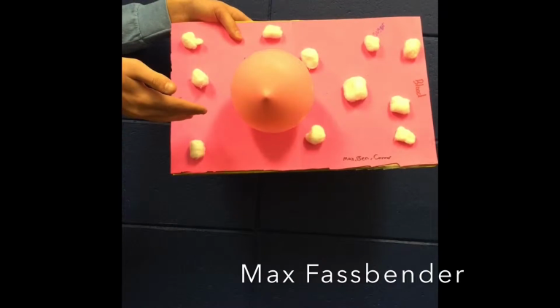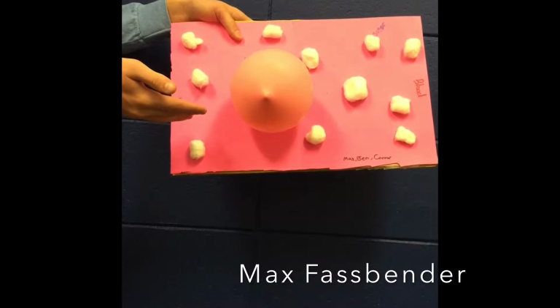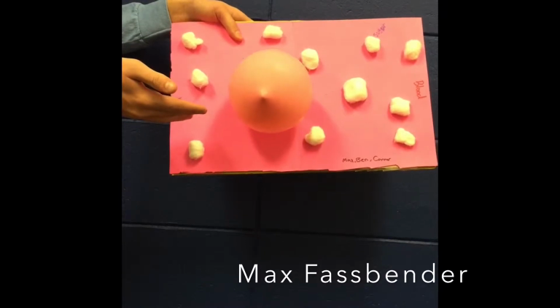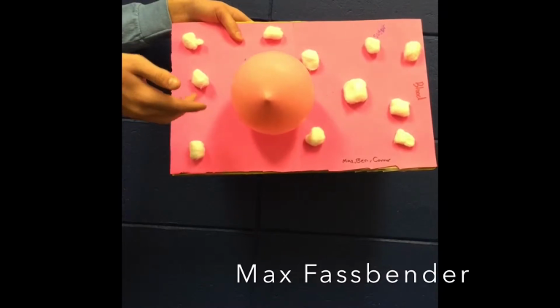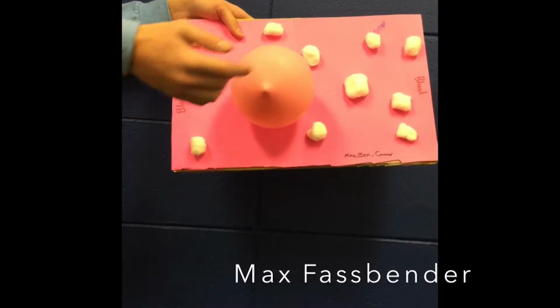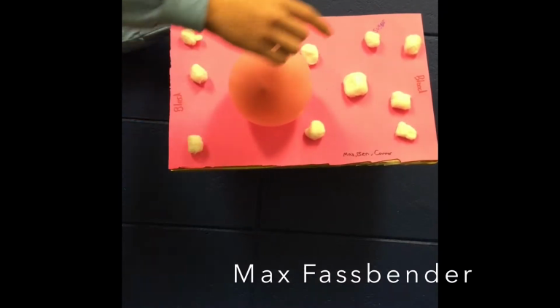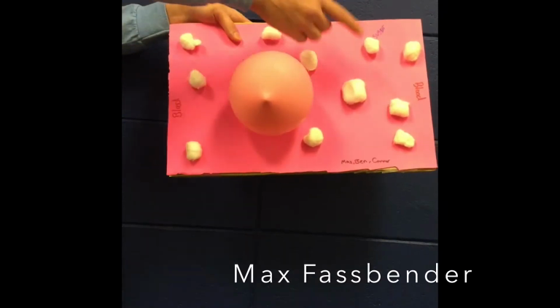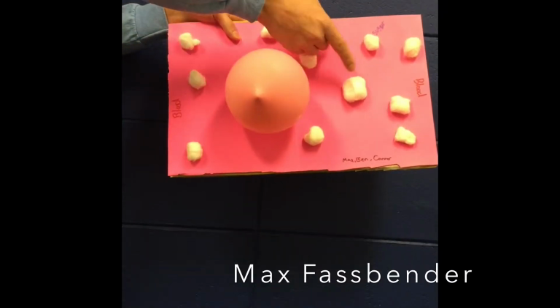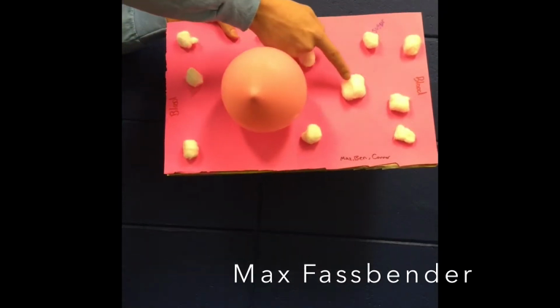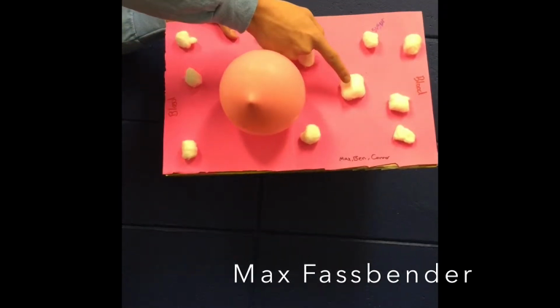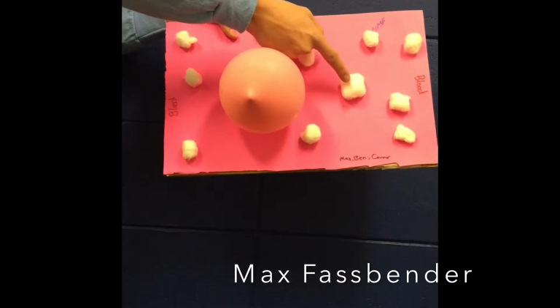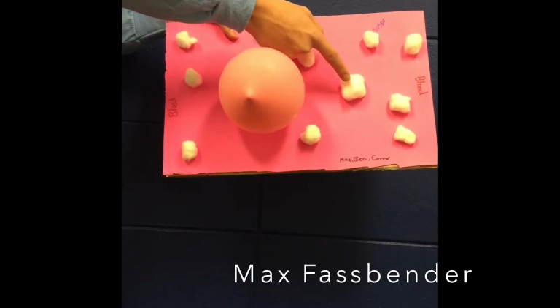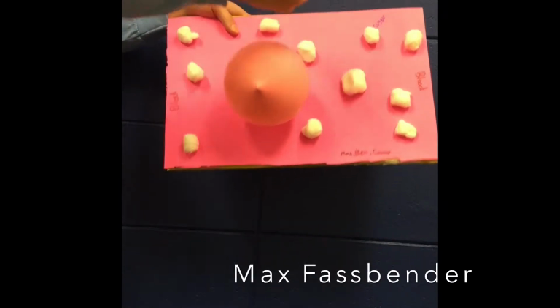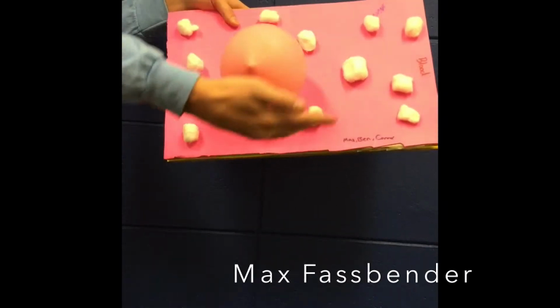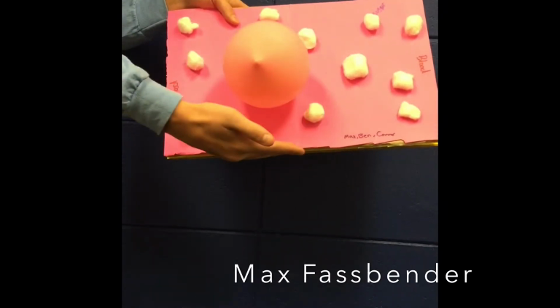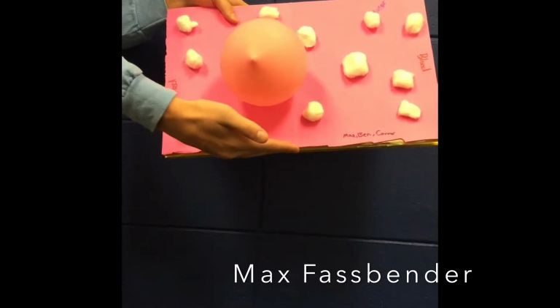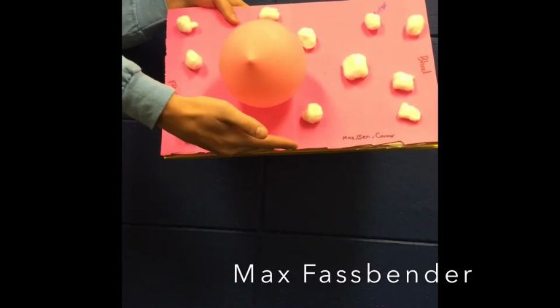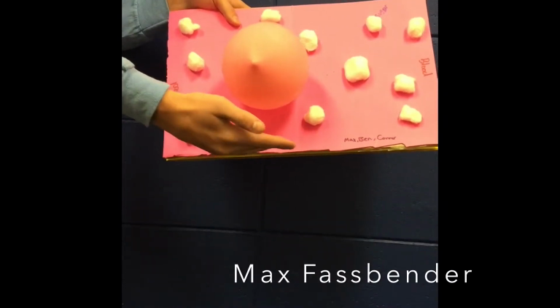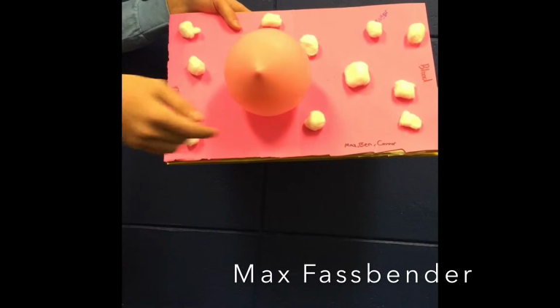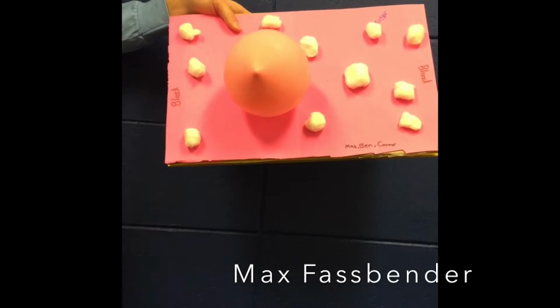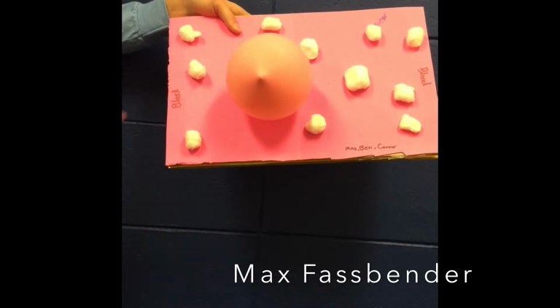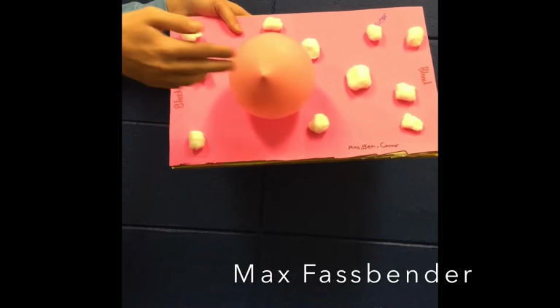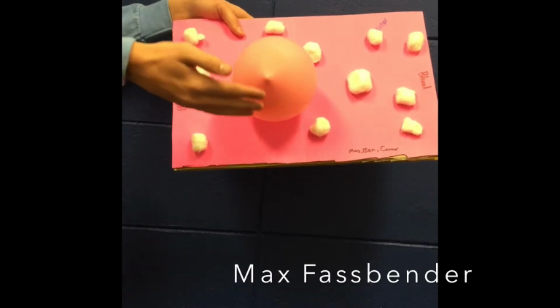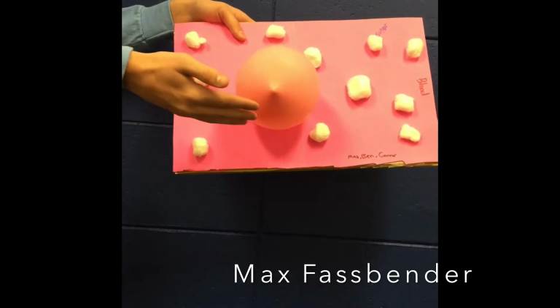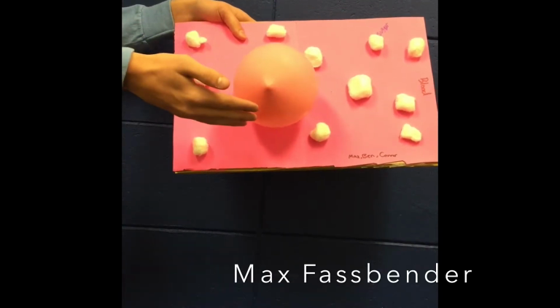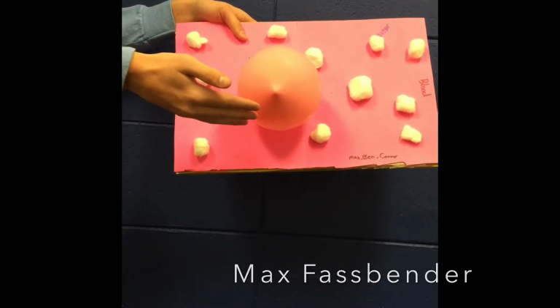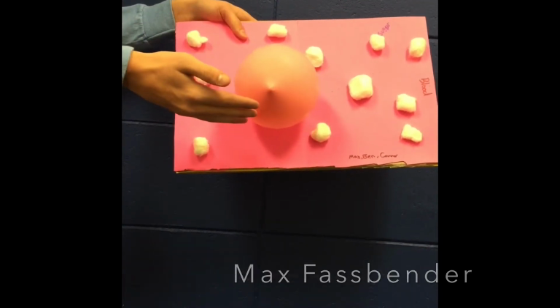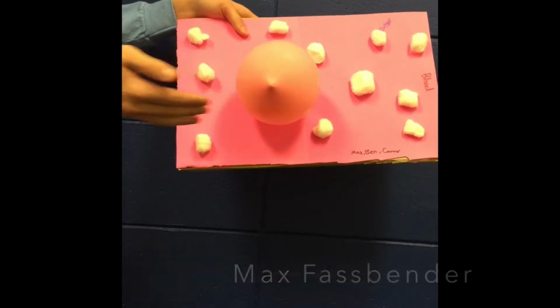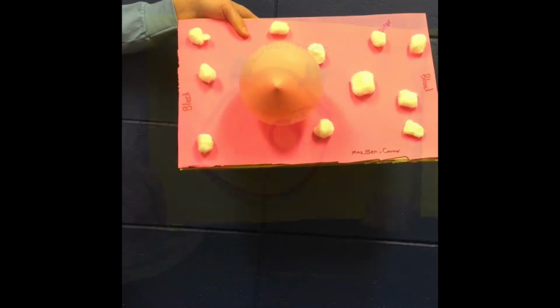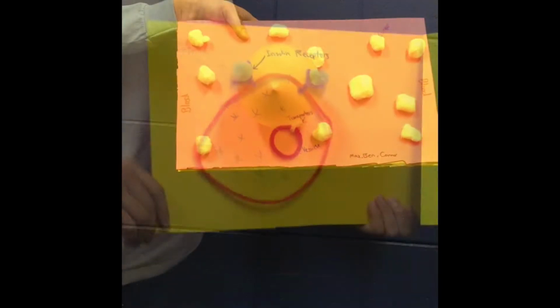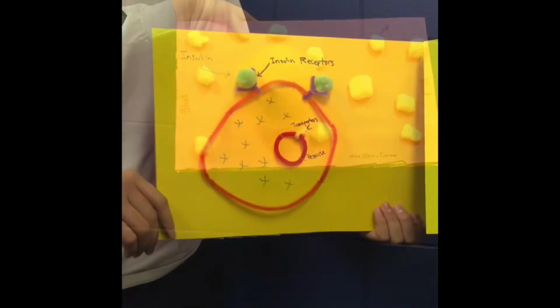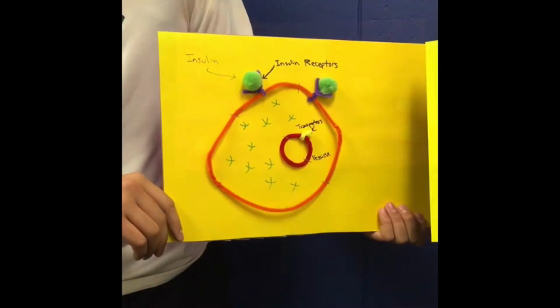Our first page shows glucose flowing through the bloodstream. When this happens, it signals the pancreas to start producing insulin.